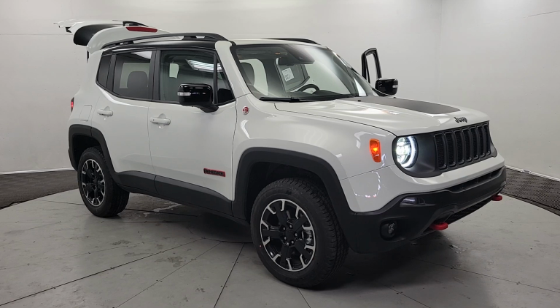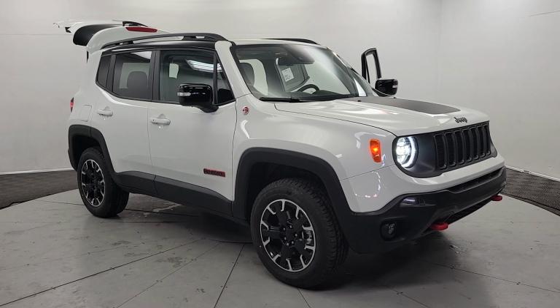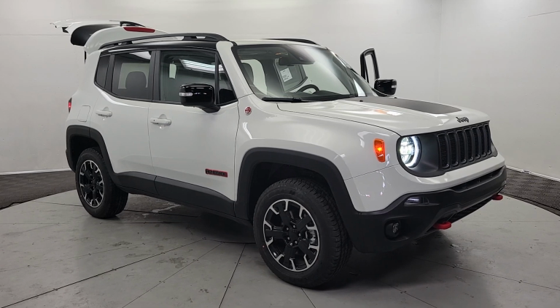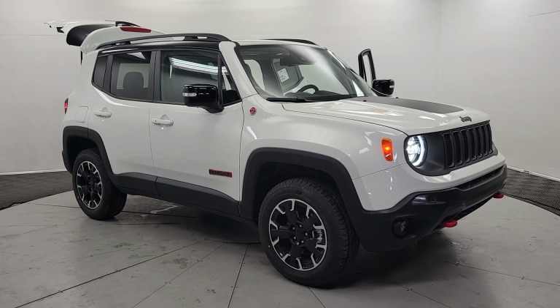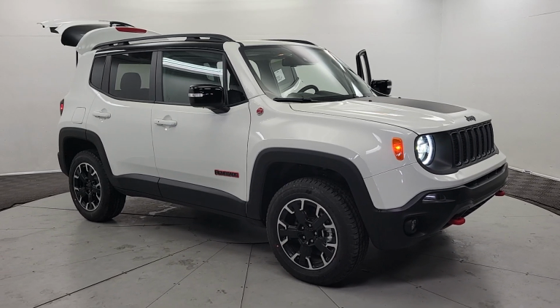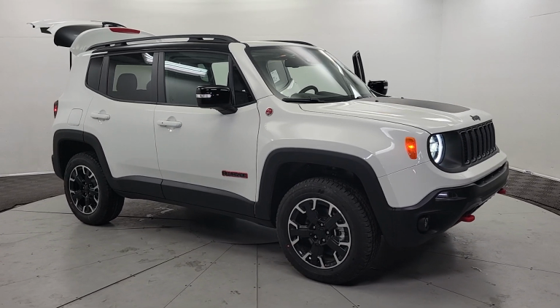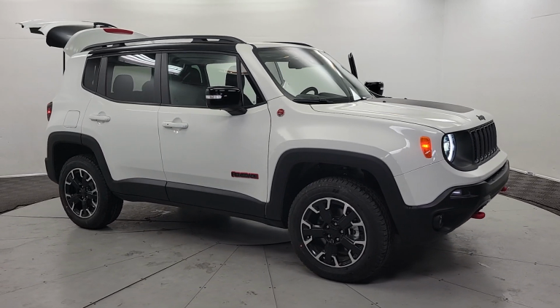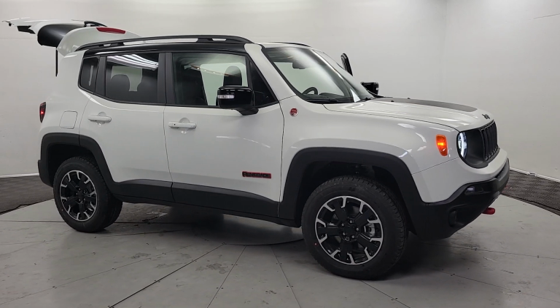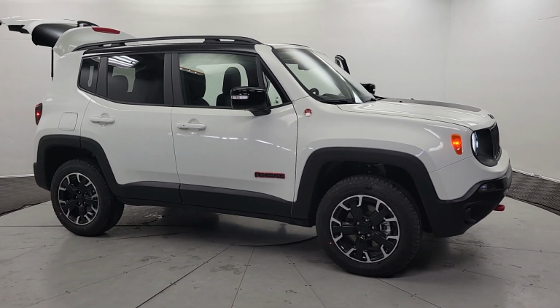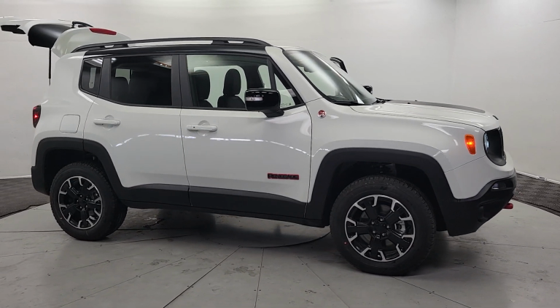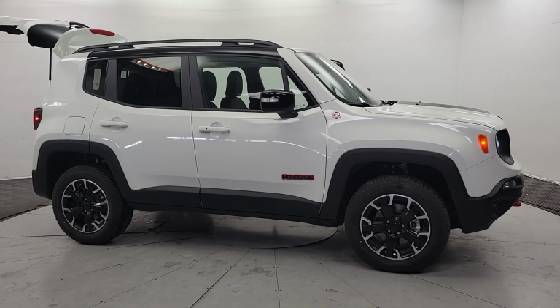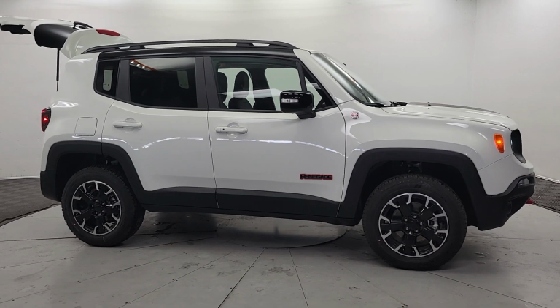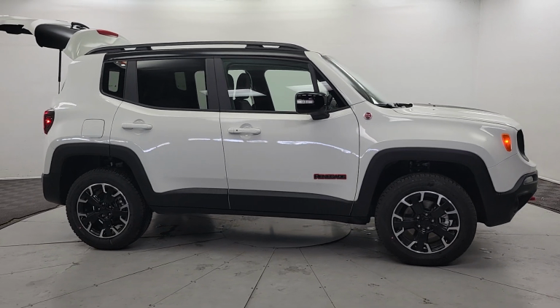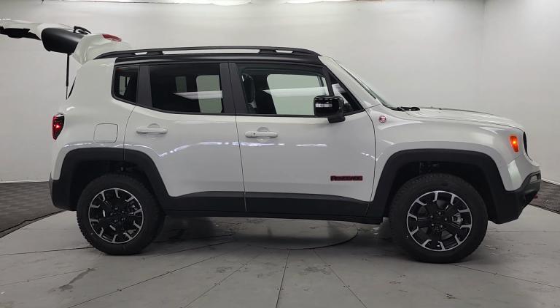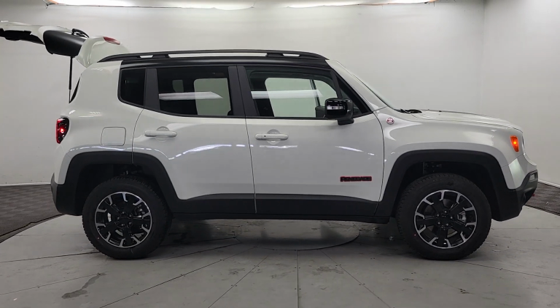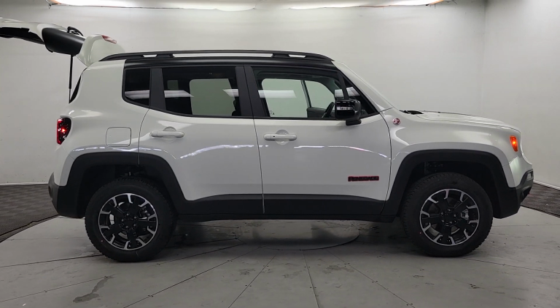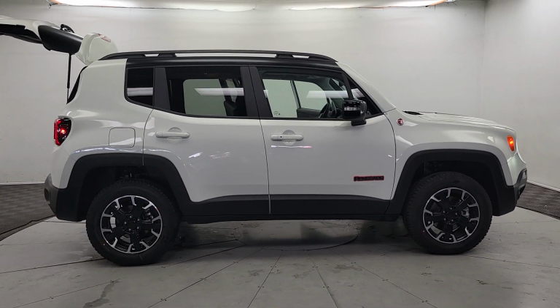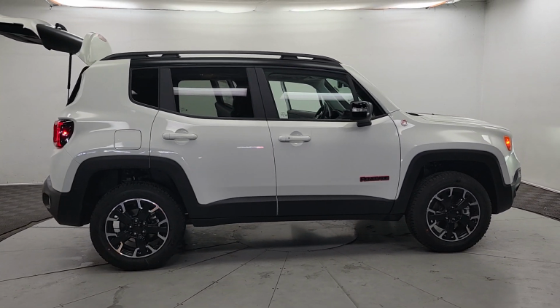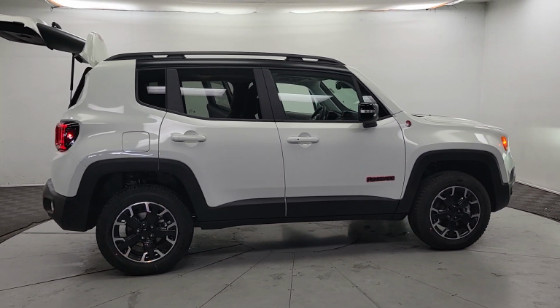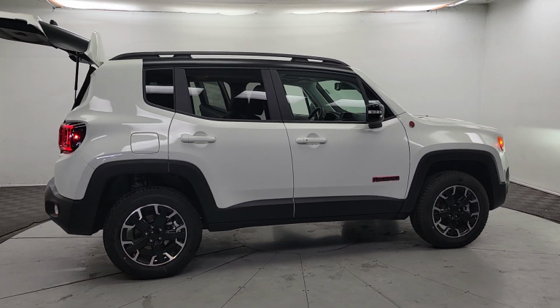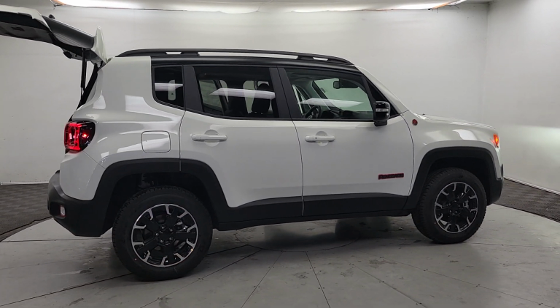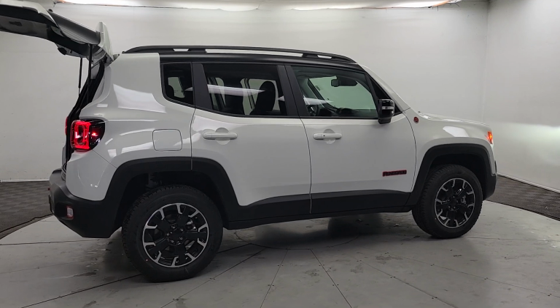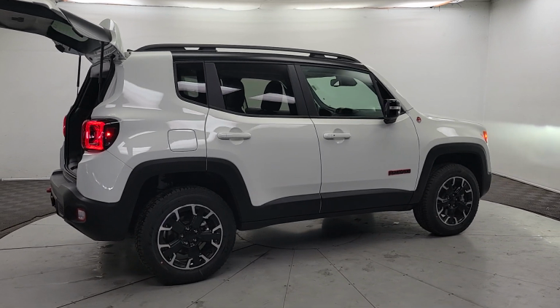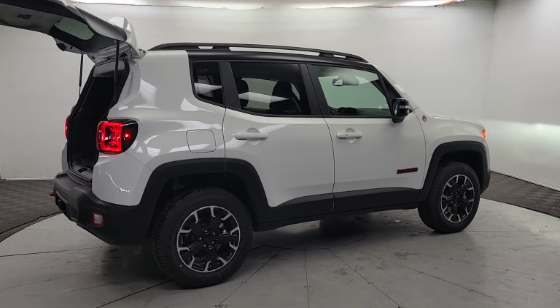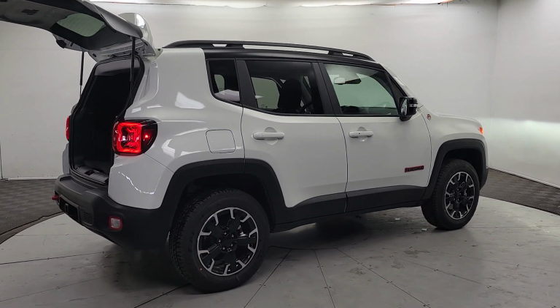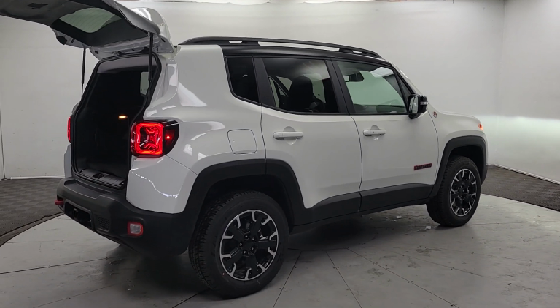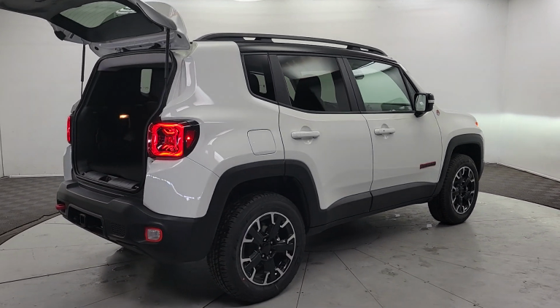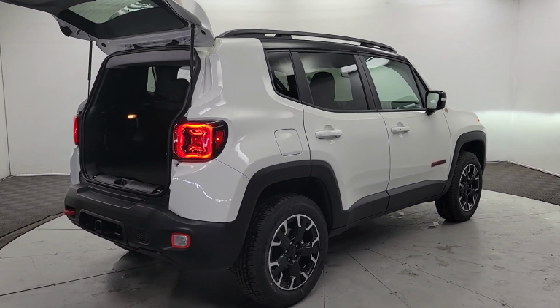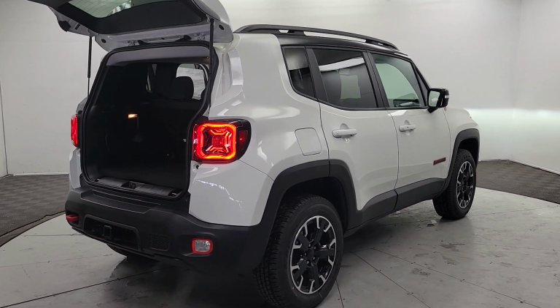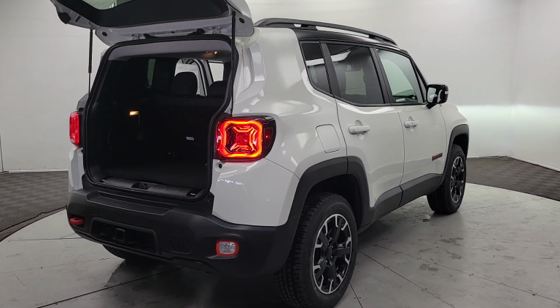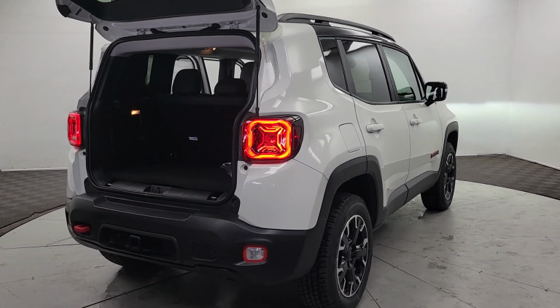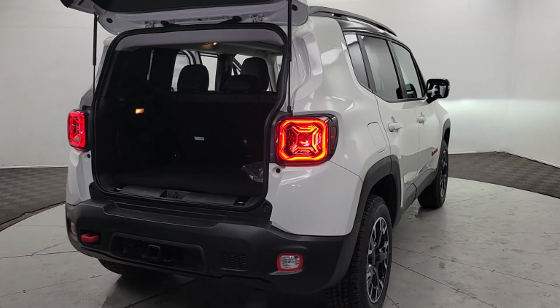Looking for your dream car? It could be the 2023 Jeep Renegade. The Renegade delivers smart technology, bold looks, can-do SUV capability, advanced safety features, convenient design, and plenty of creature comforts.